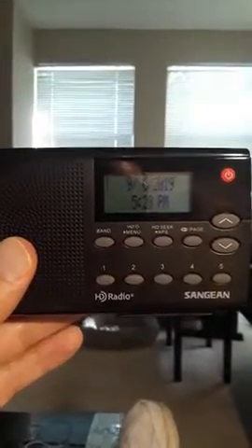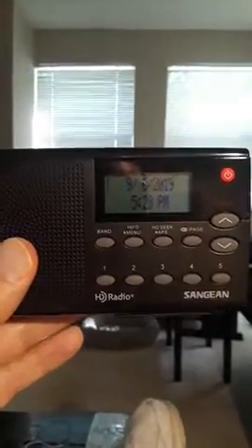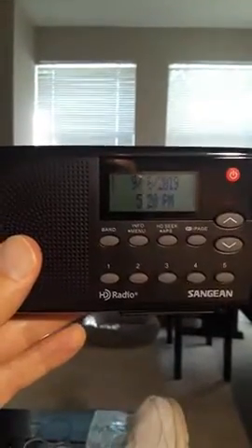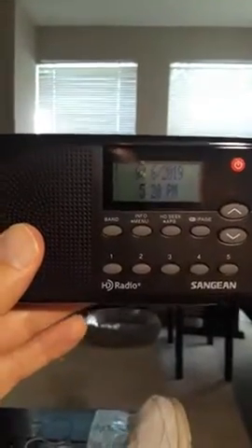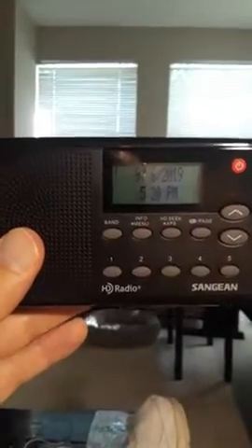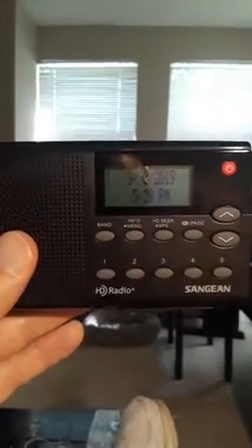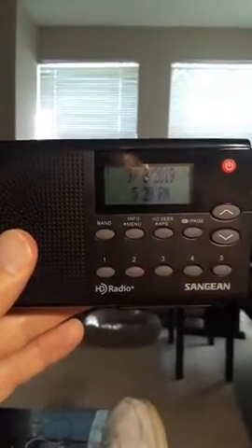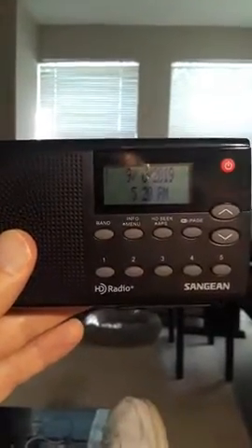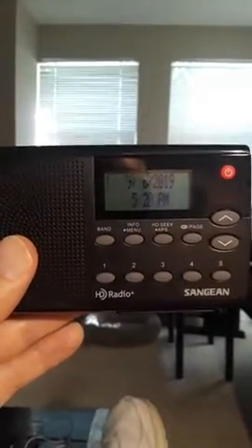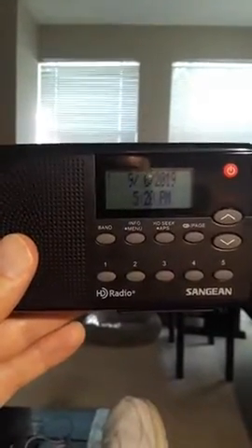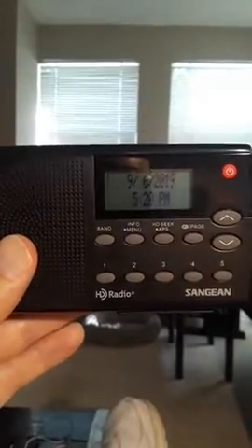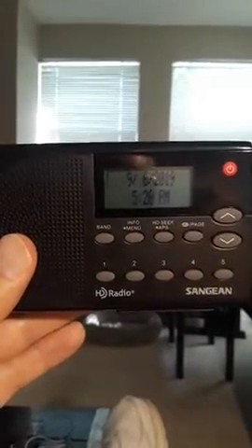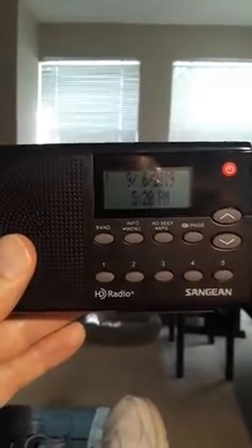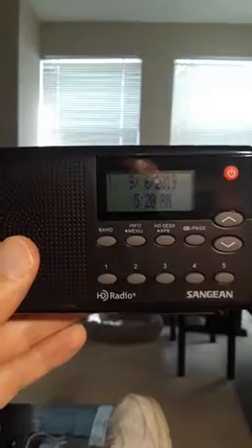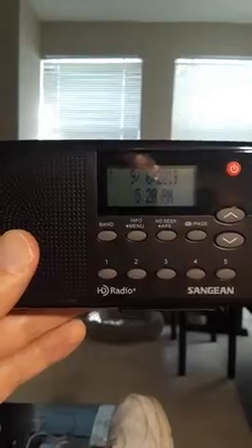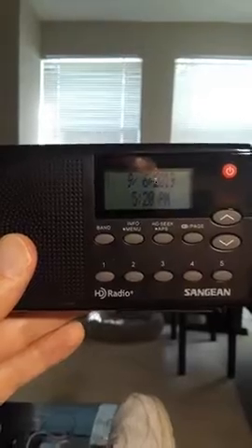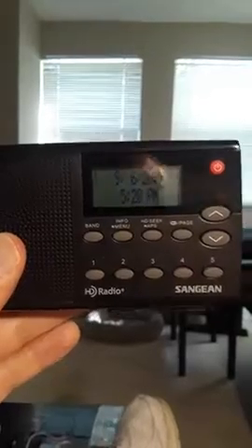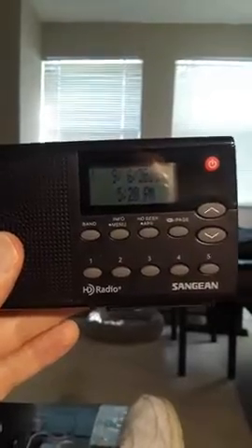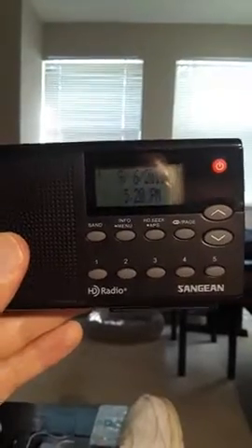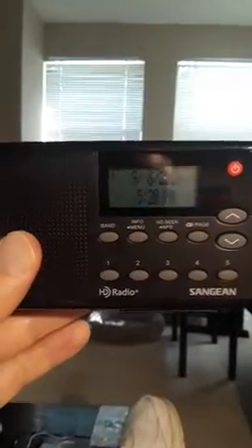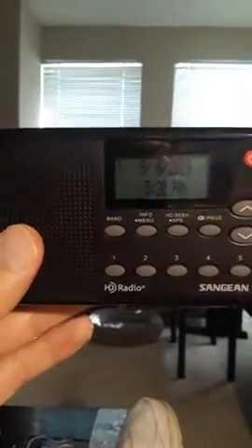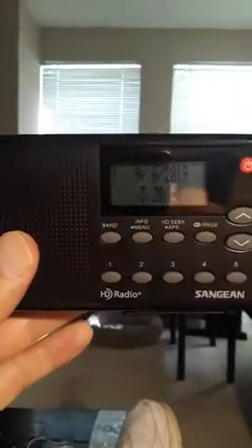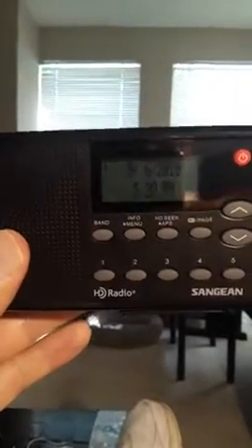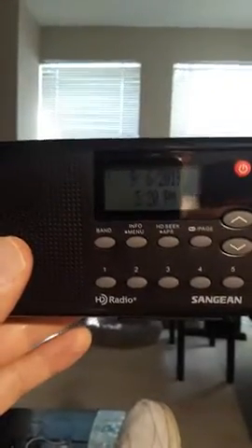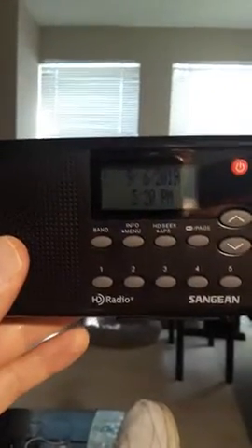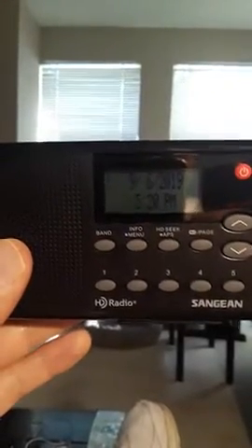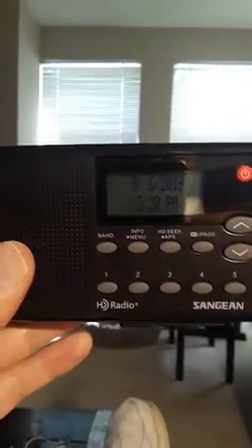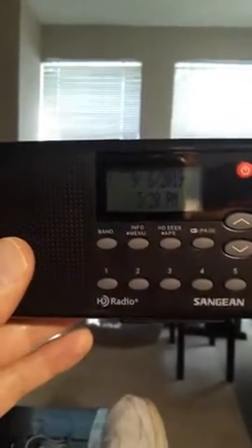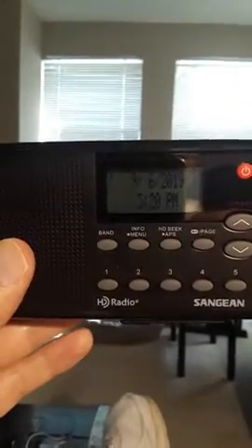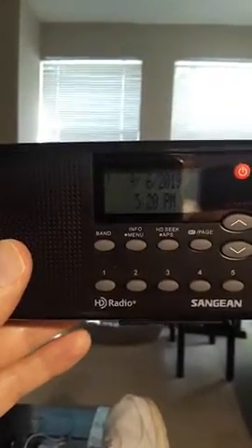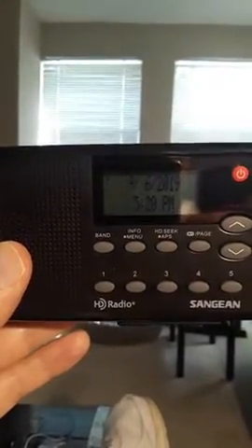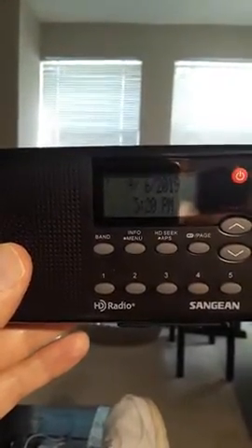It has 20 presets on AM, 20 on FM. There are lots of features on it: time, date, and an alarm clock.